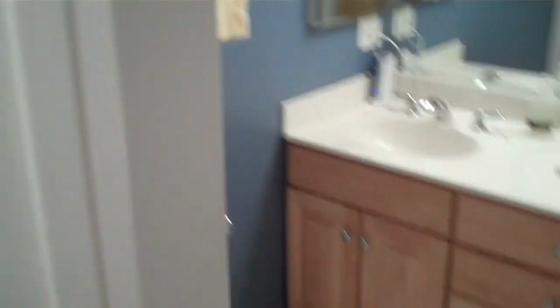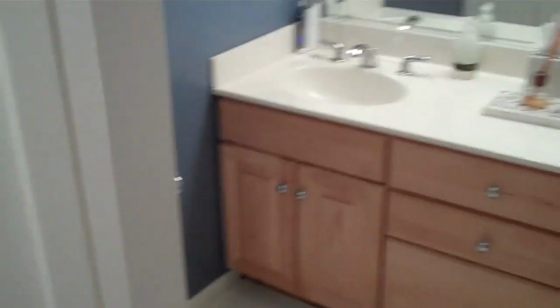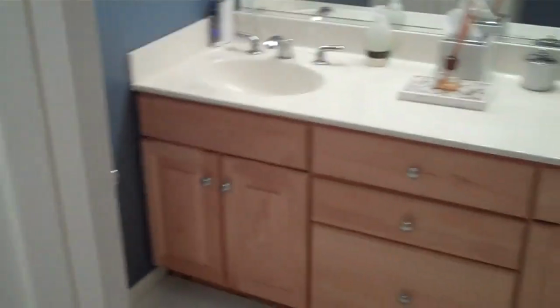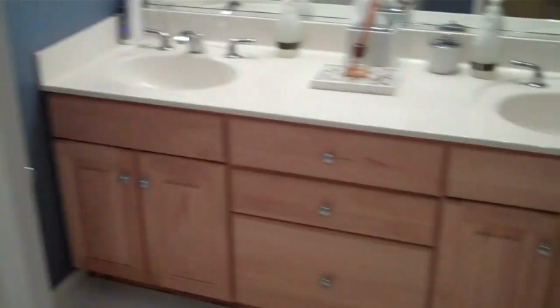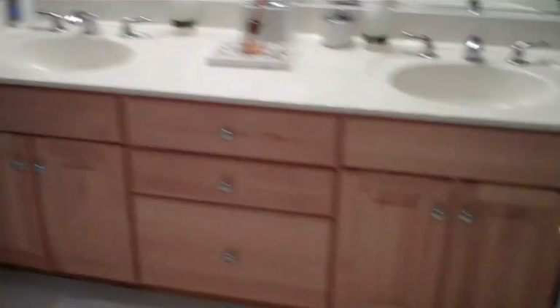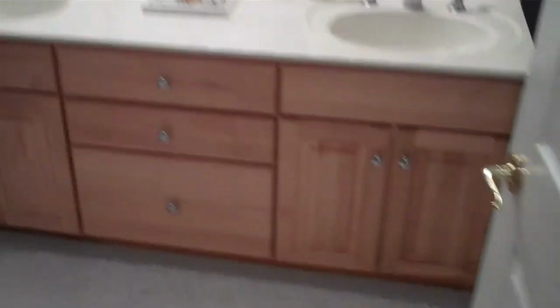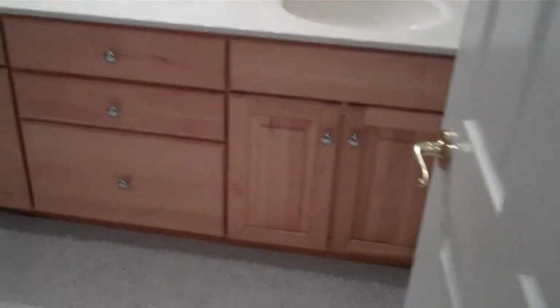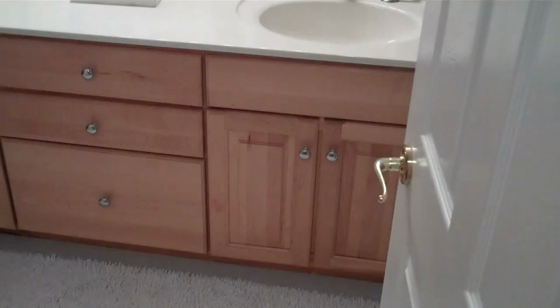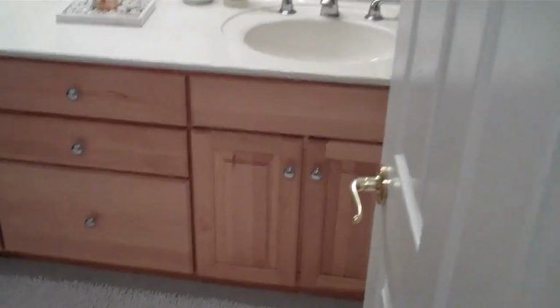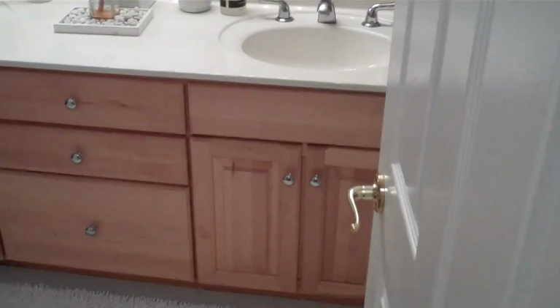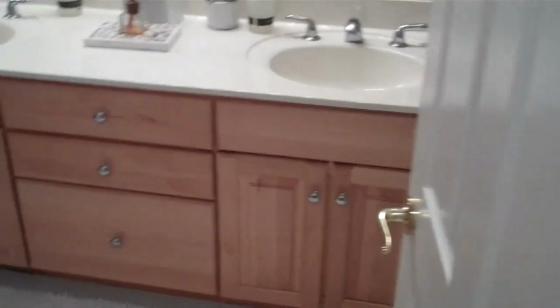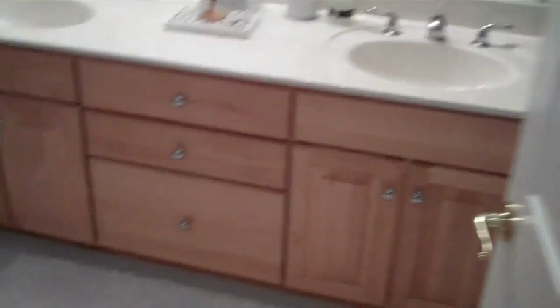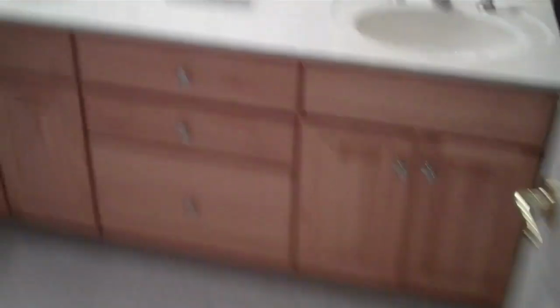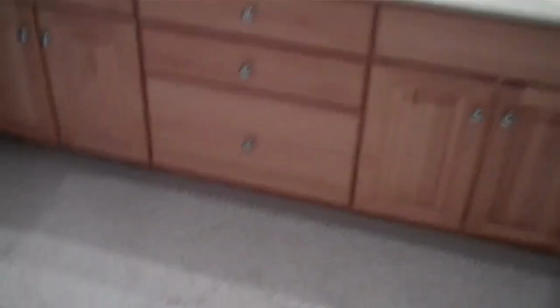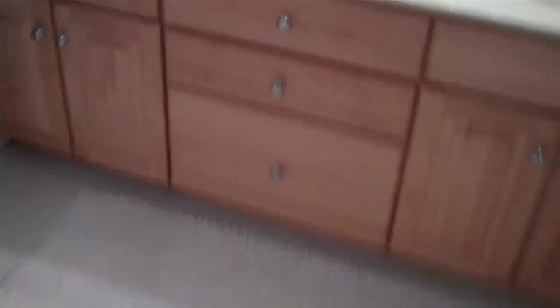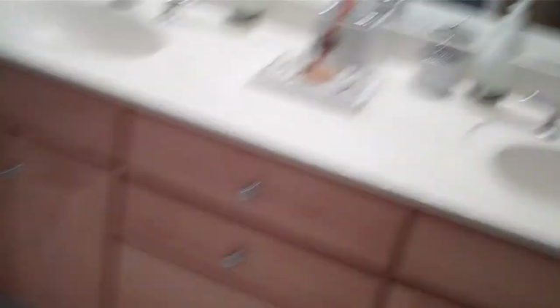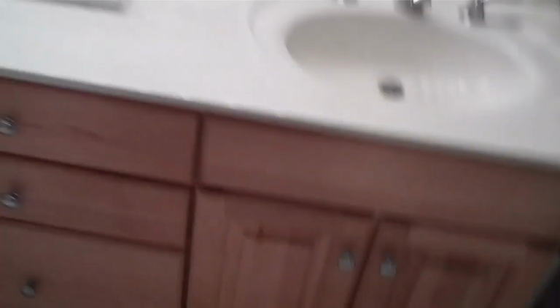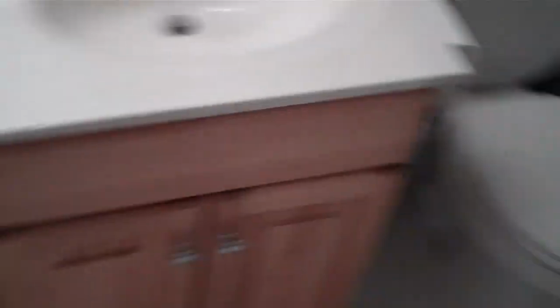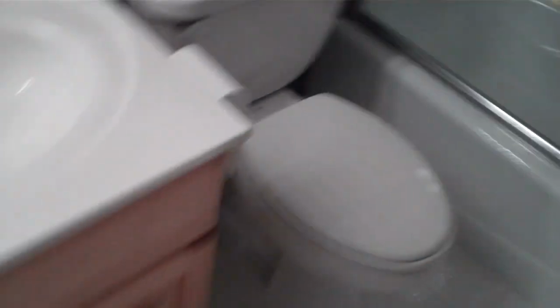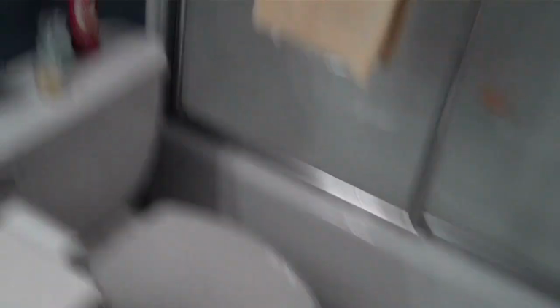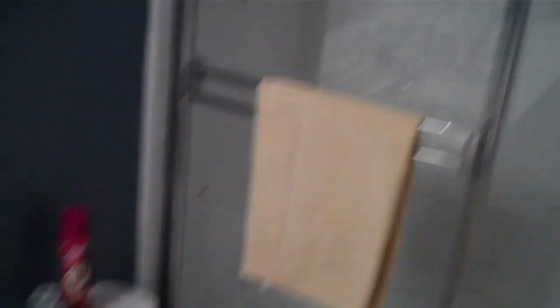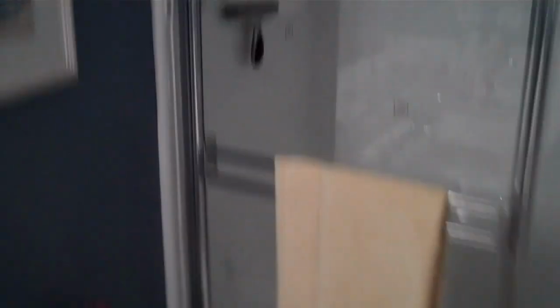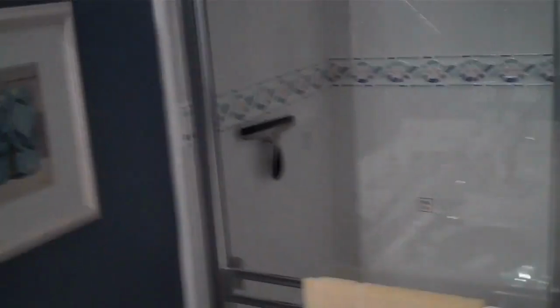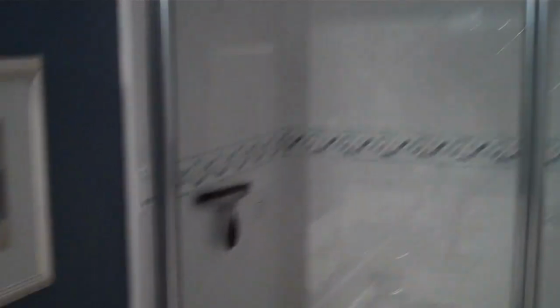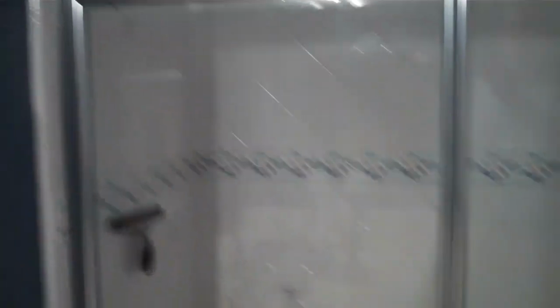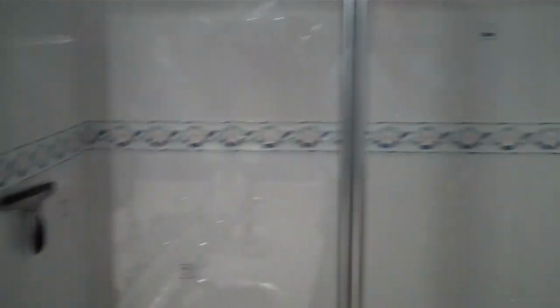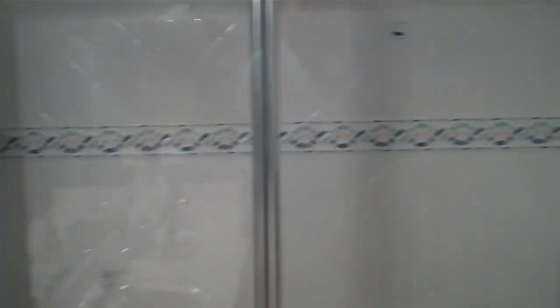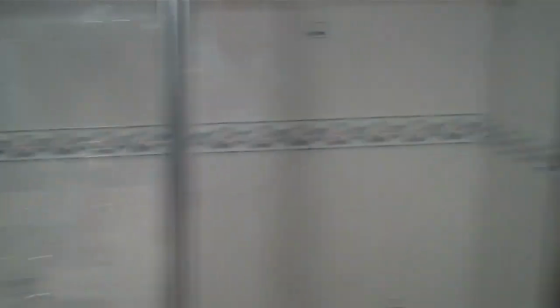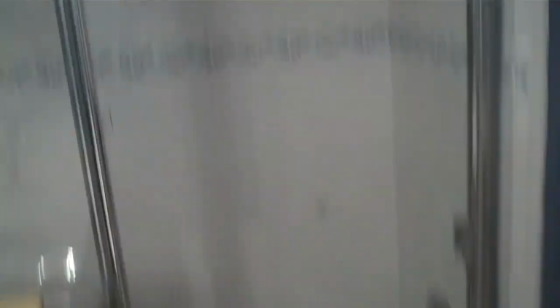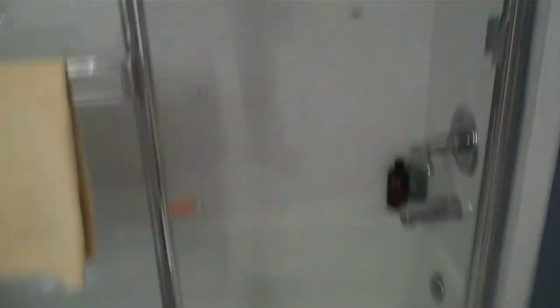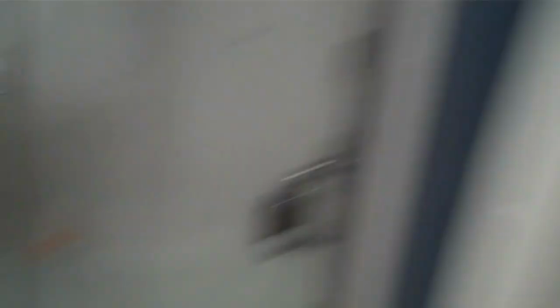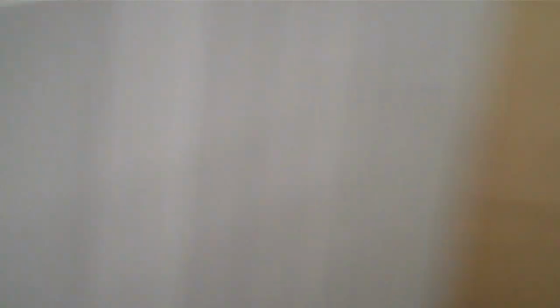Before you get to the master, you have the updated bathroom cabinets and a little inset on the shower surround. It's nice.